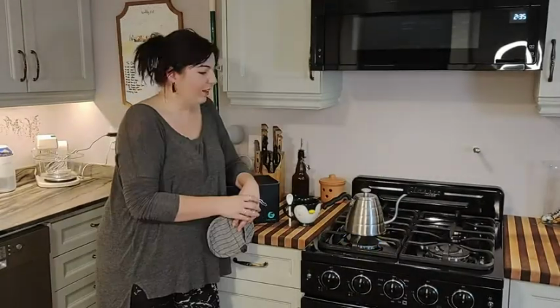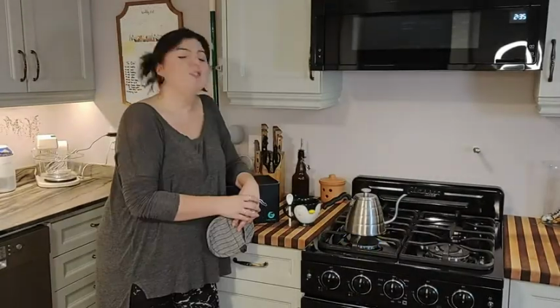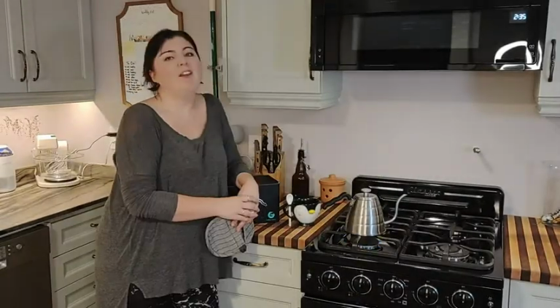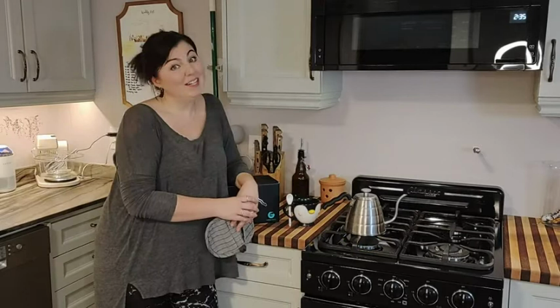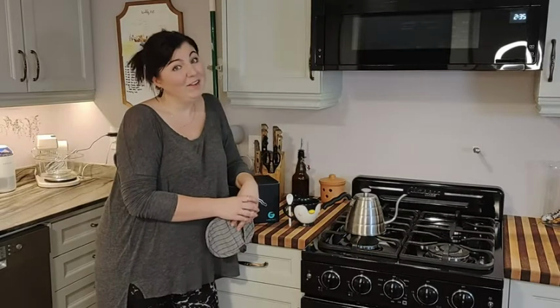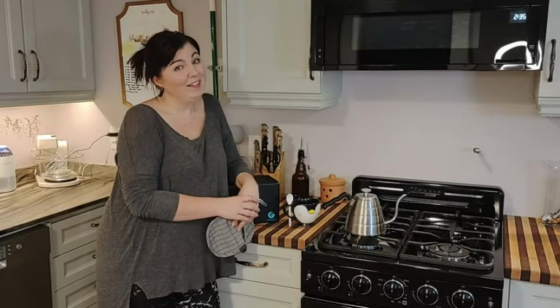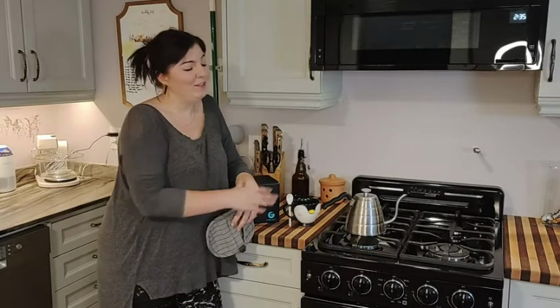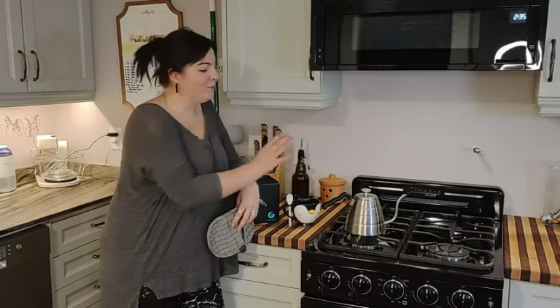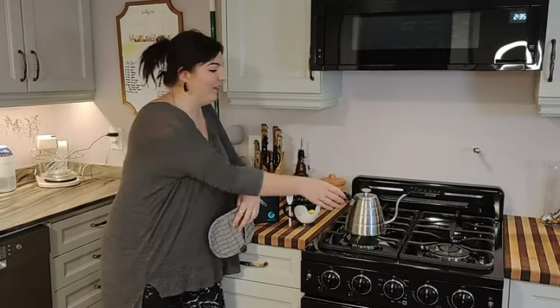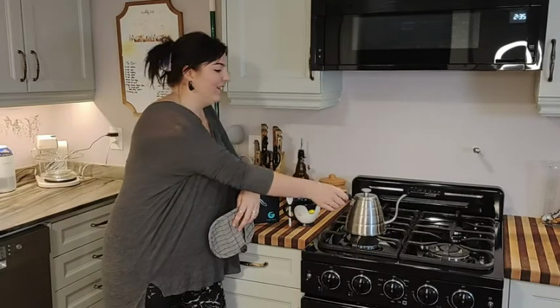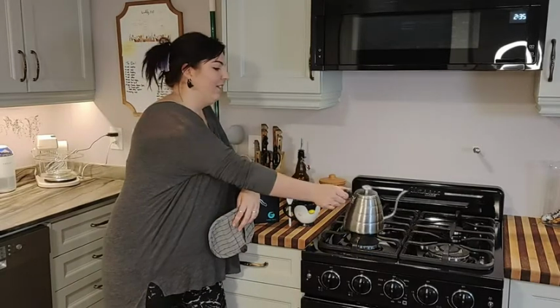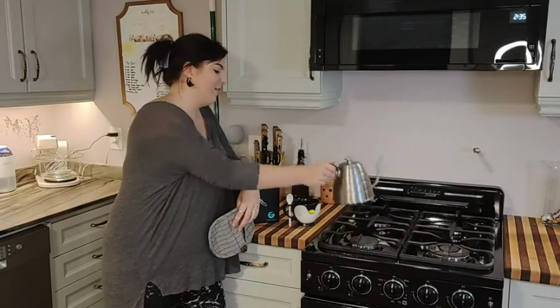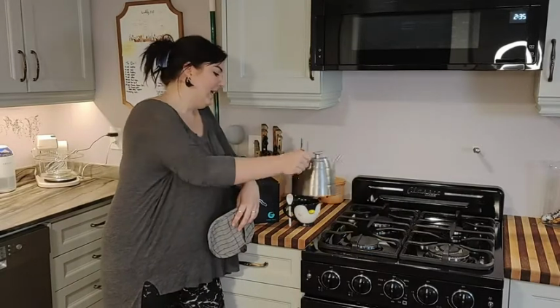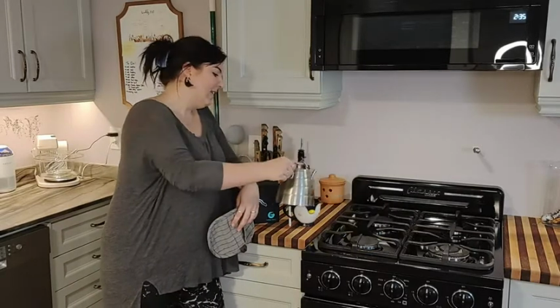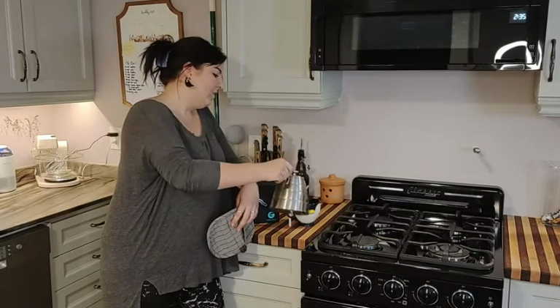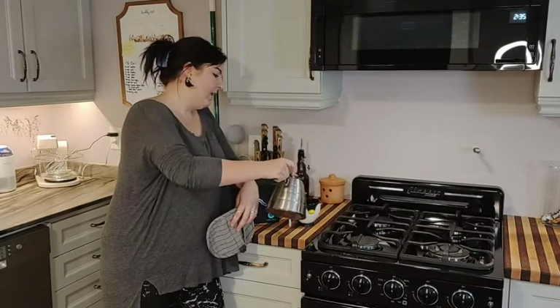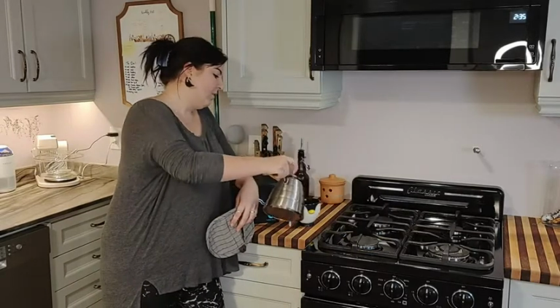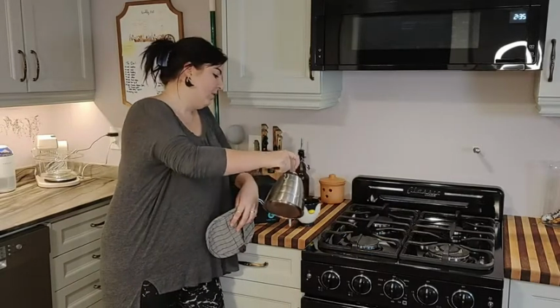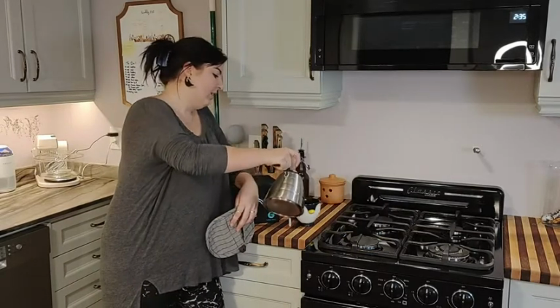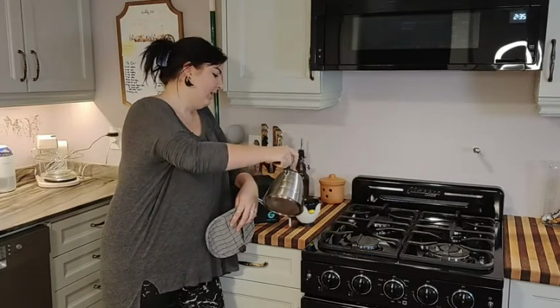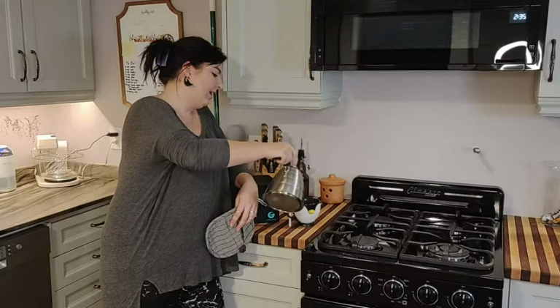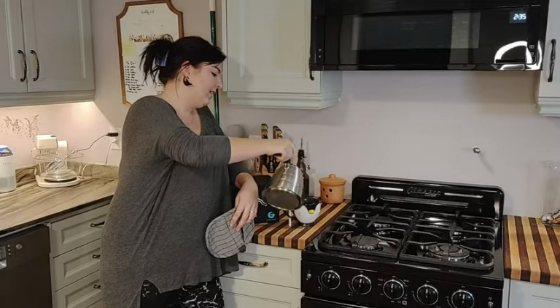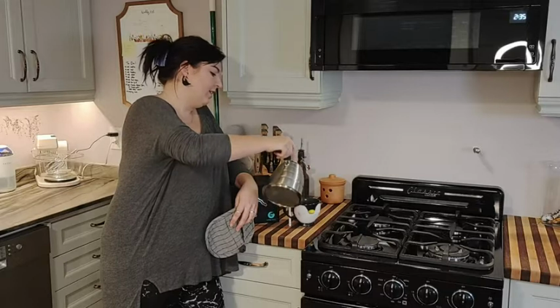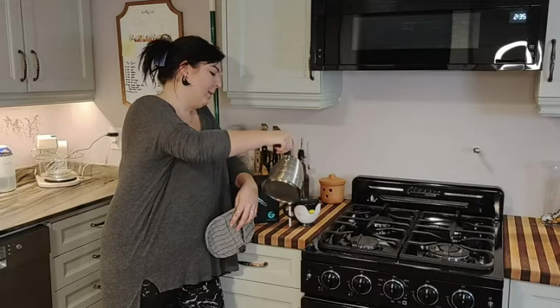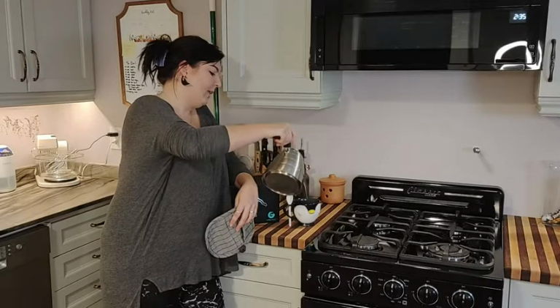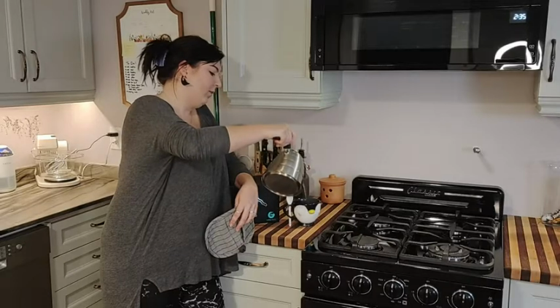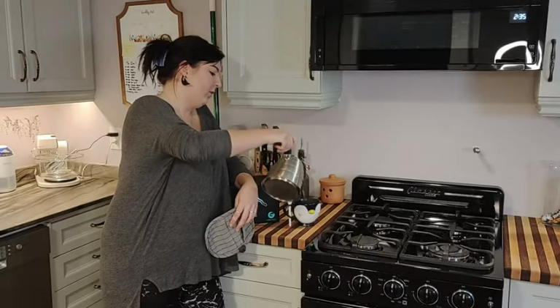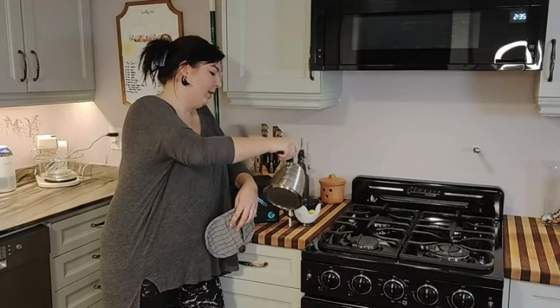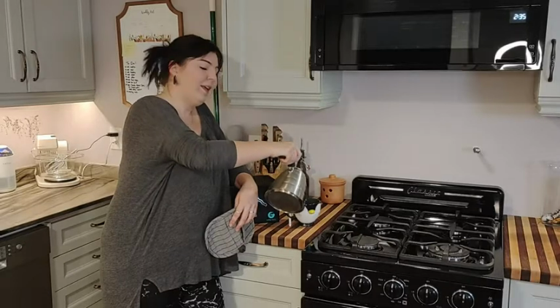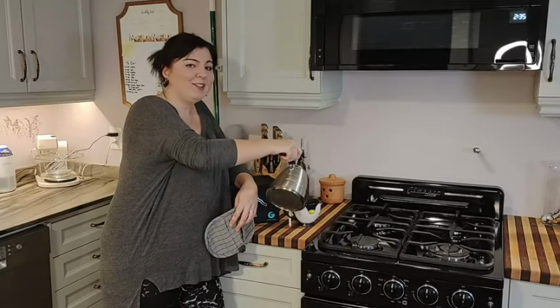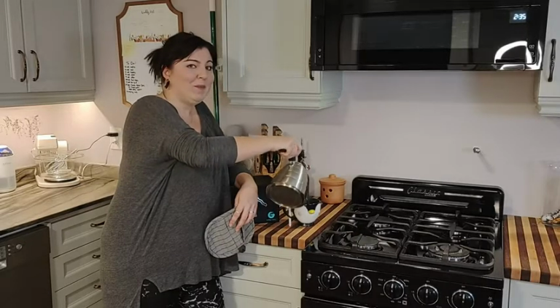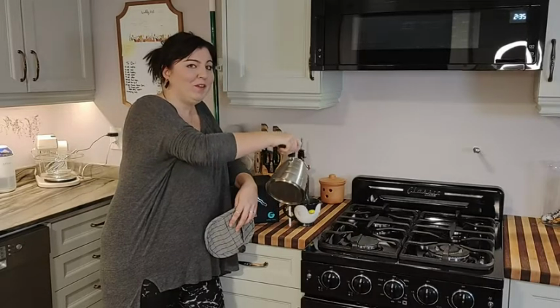We drink a lot of tea and coffee in this house, so it's been really nice having it around. Easy — just right on the stove — you can leave it there because it looks beautiful, but that's just my point of view.